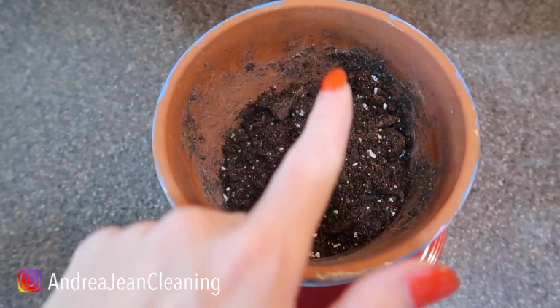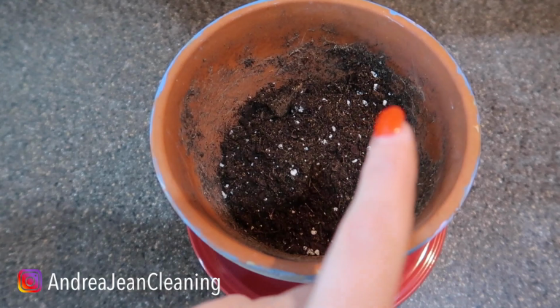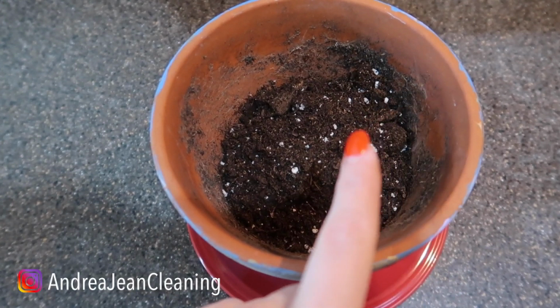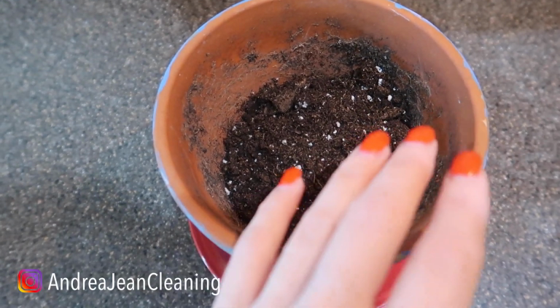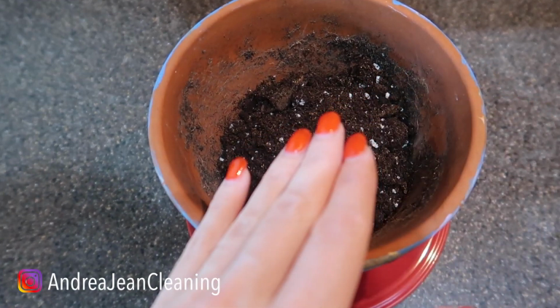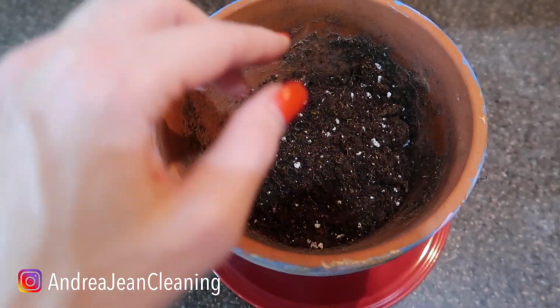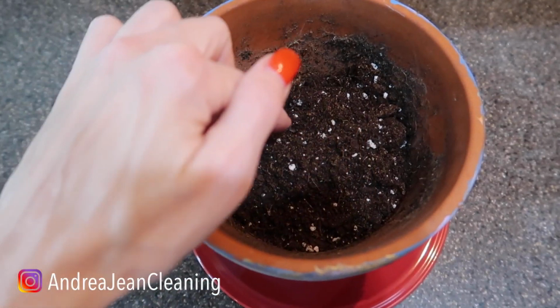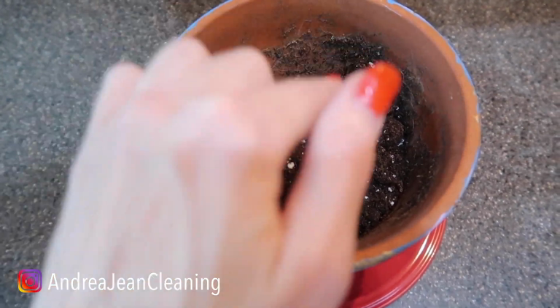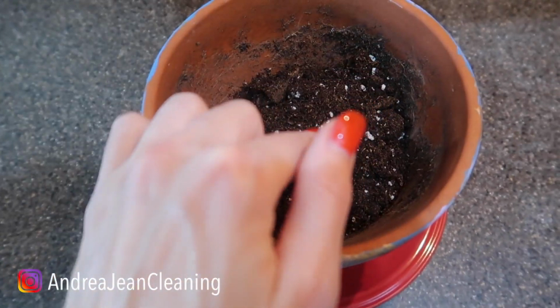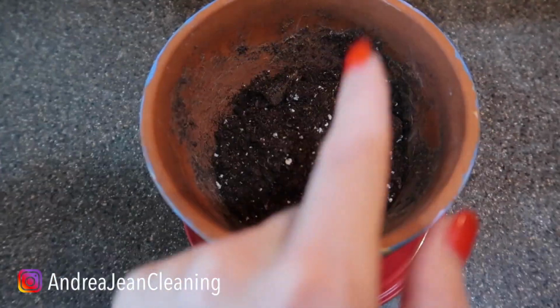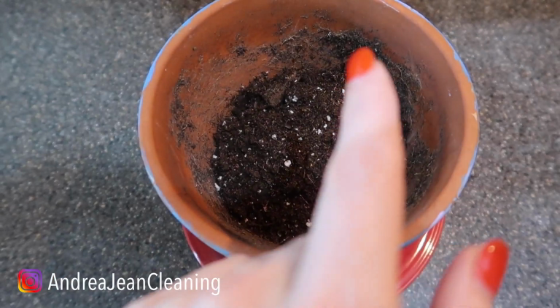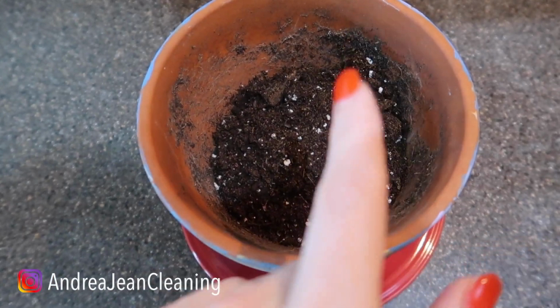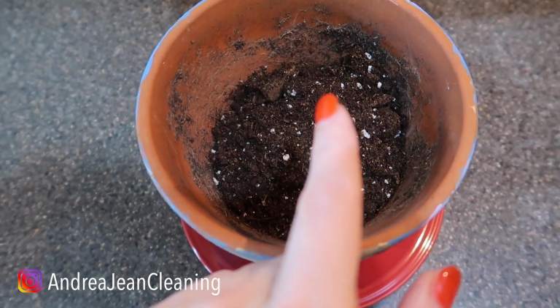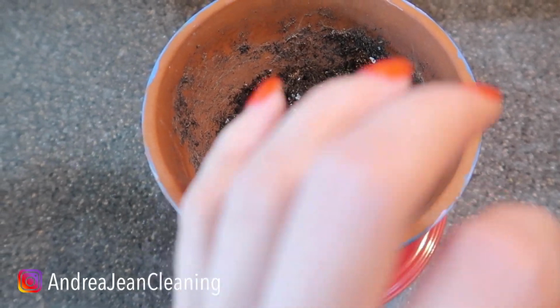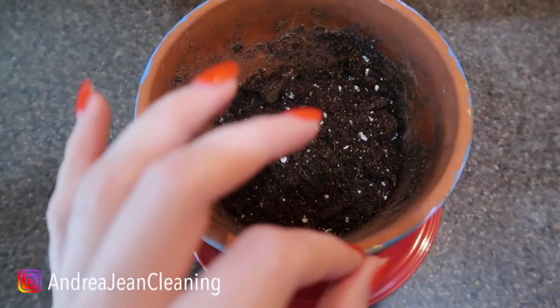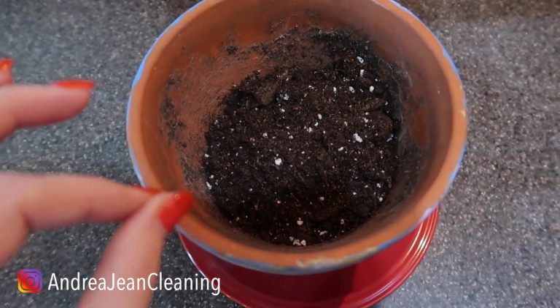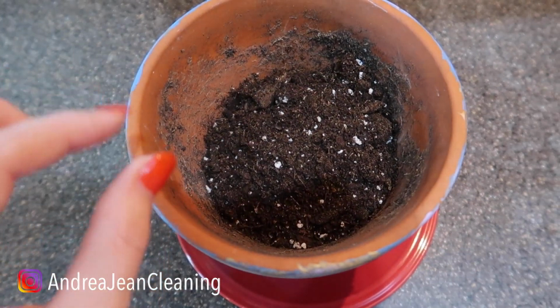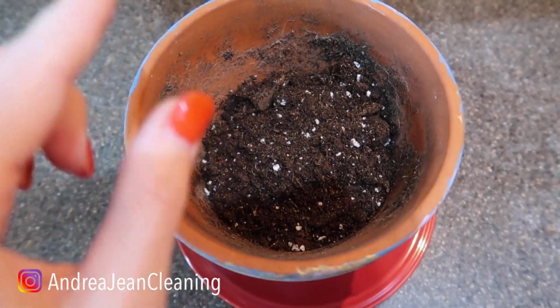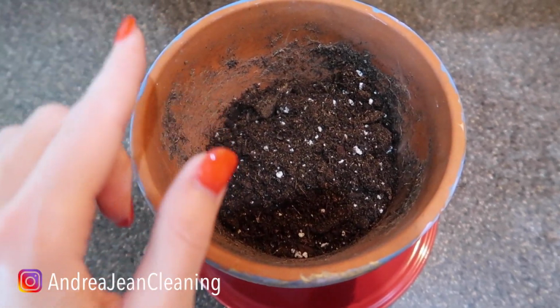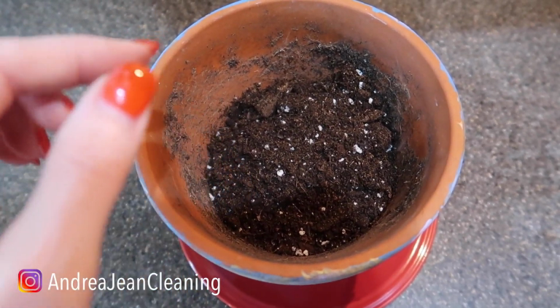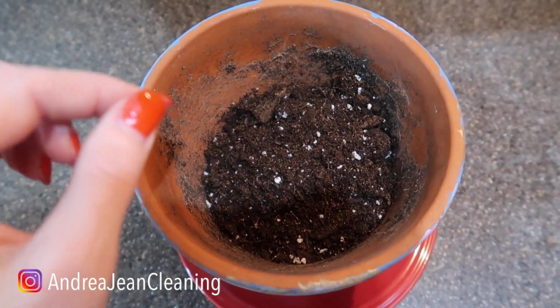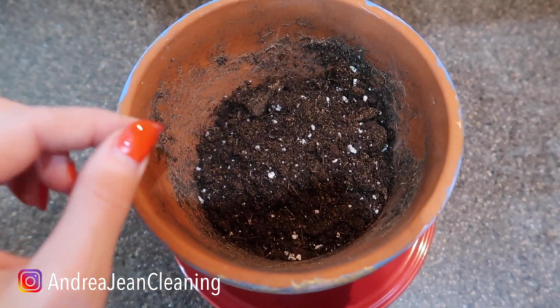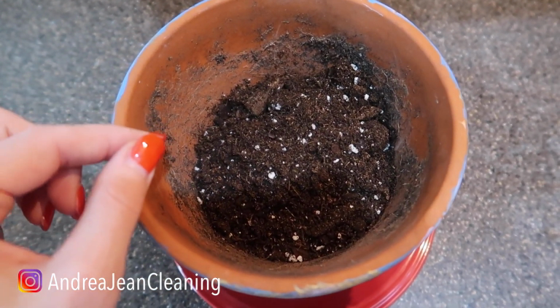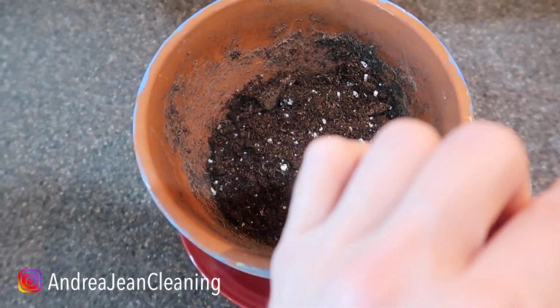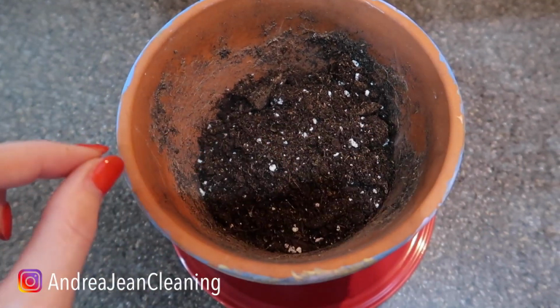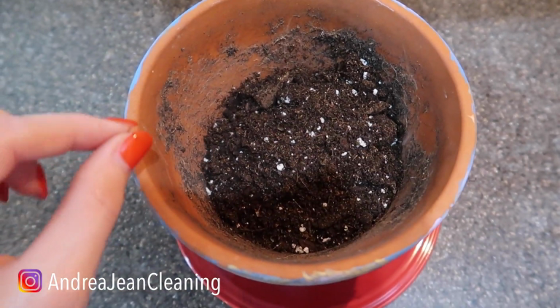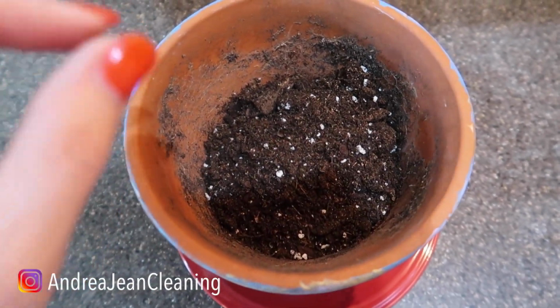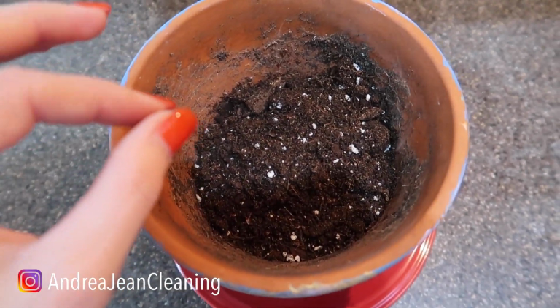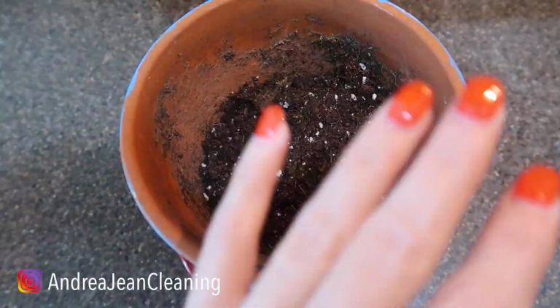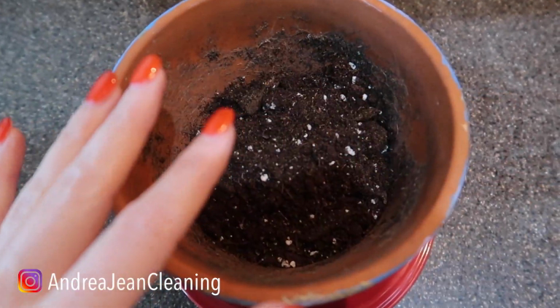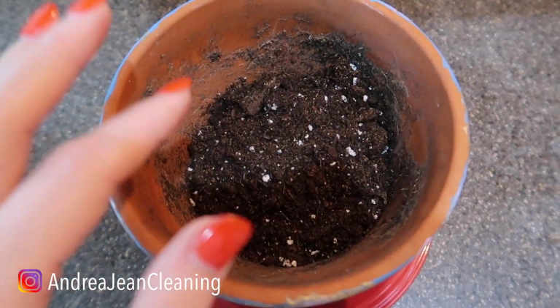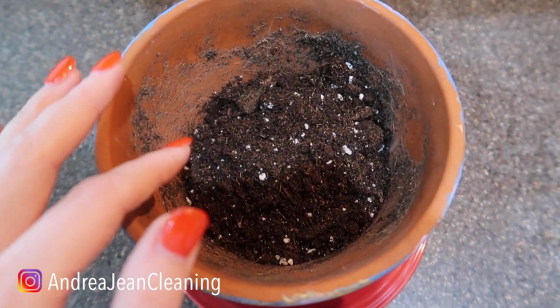This is so amazing because in the shell there contains nitrogen, calcium, and phosphoric acid. This all-natural fertilizer will surprise you and amaze you. I cannot believe that I have not been doing this my entire life — I am notorious for killing plants.